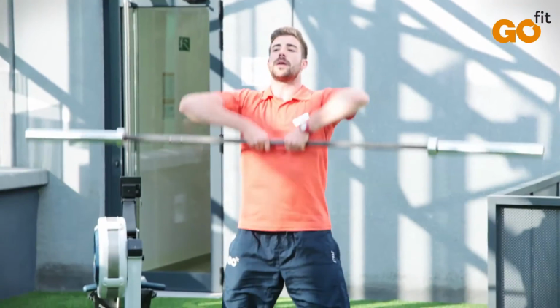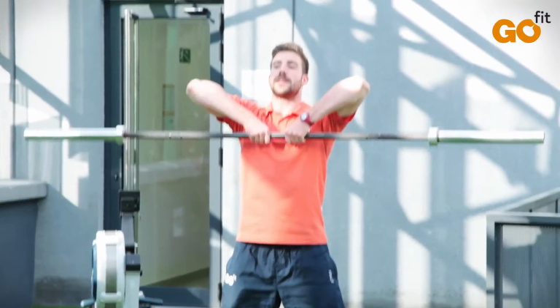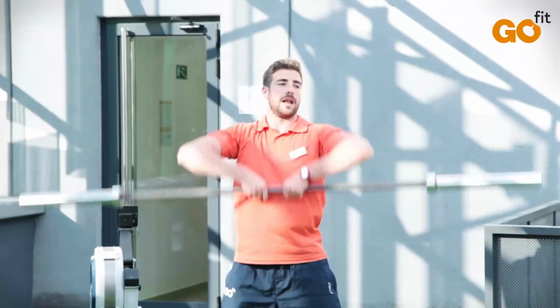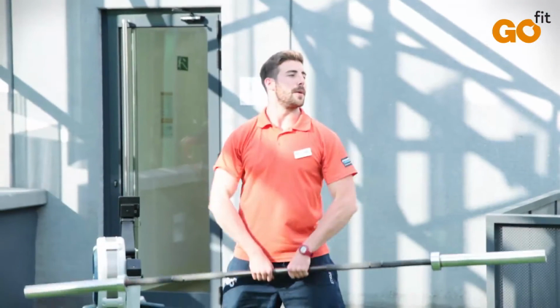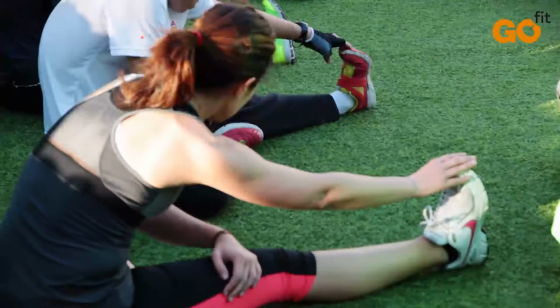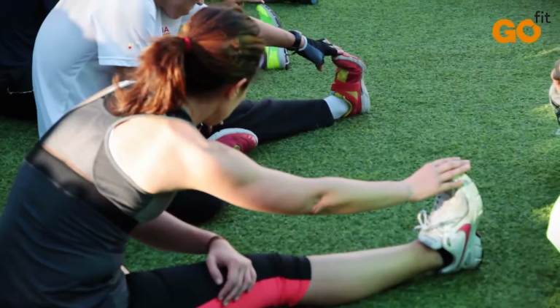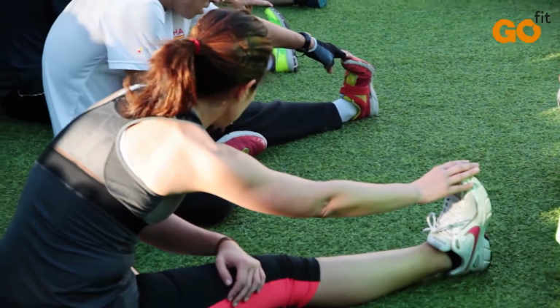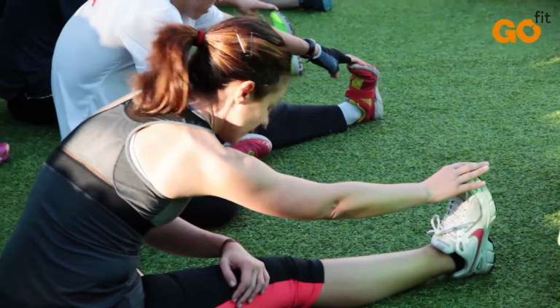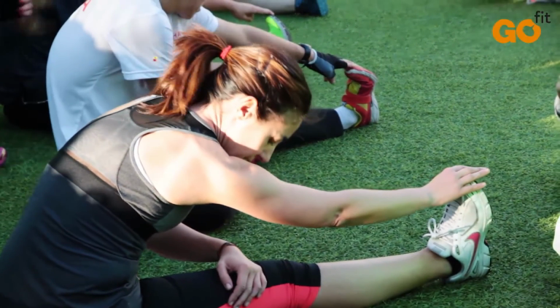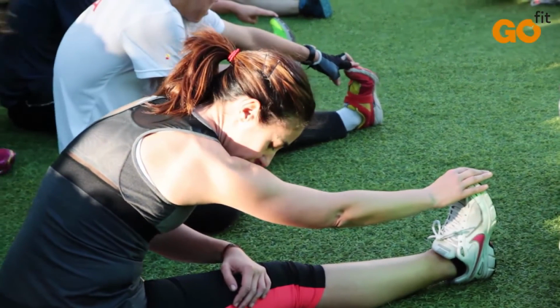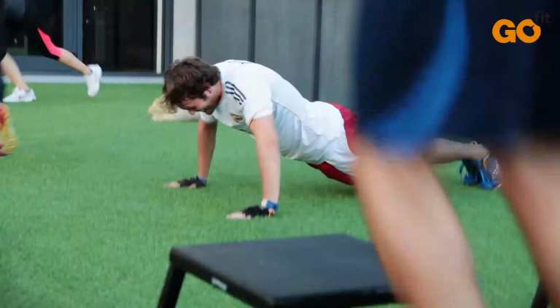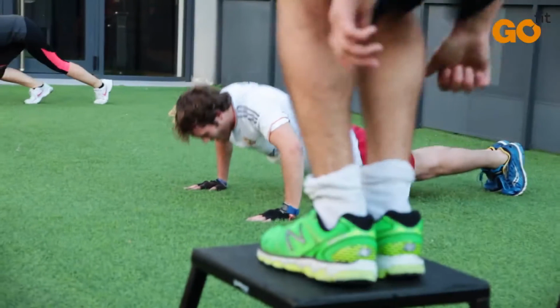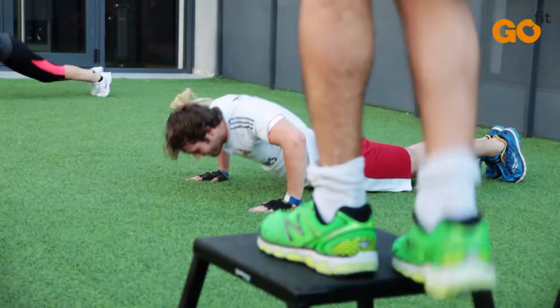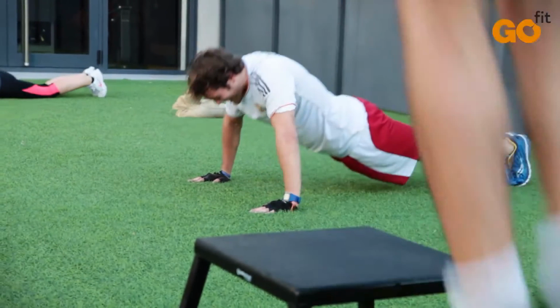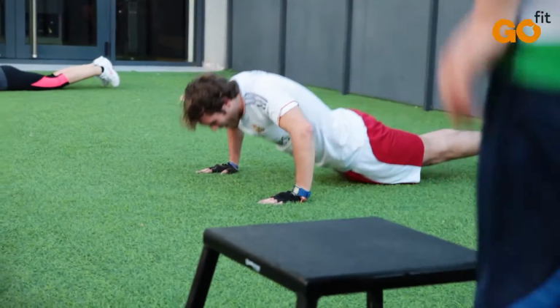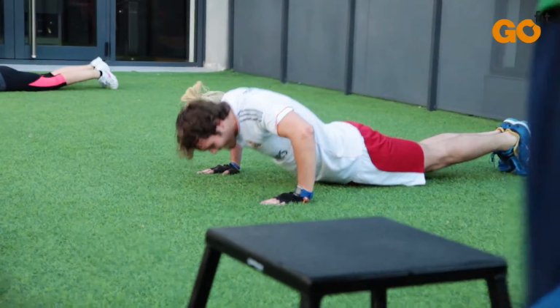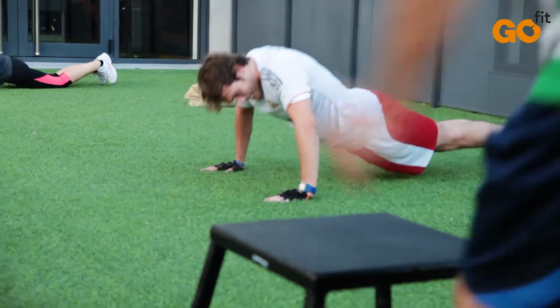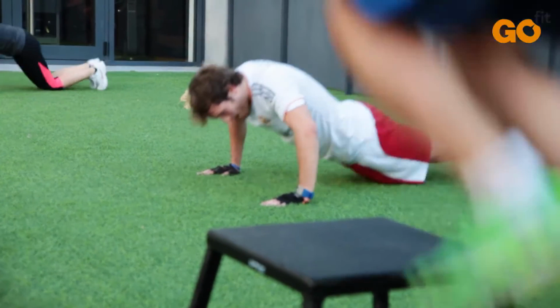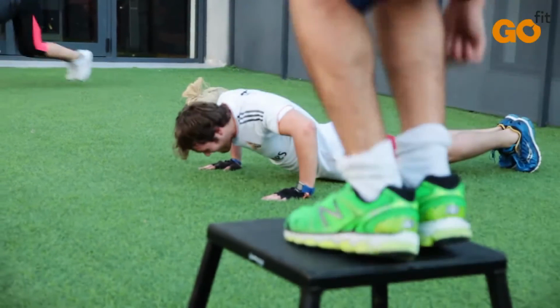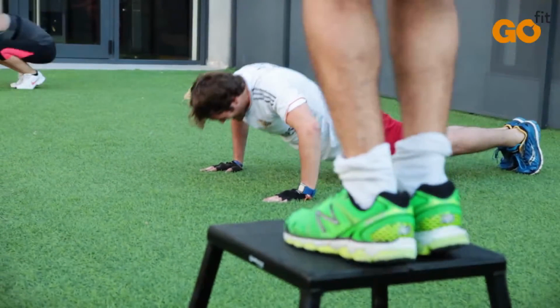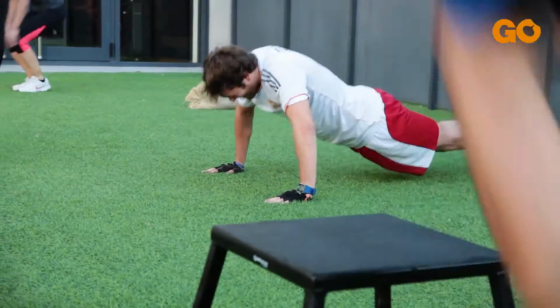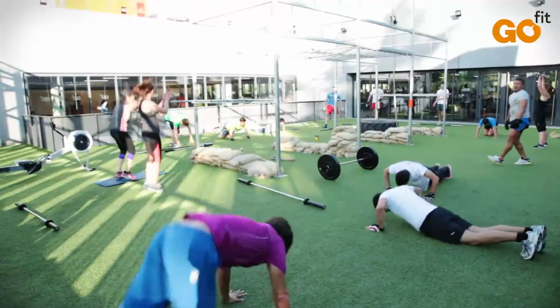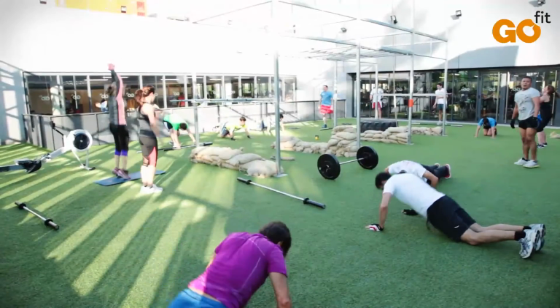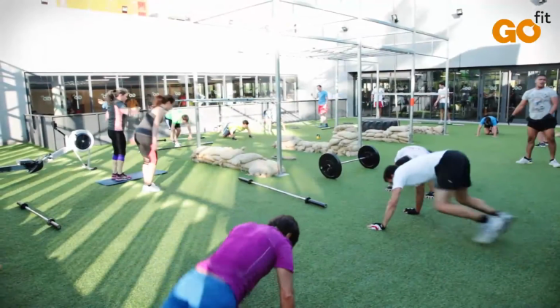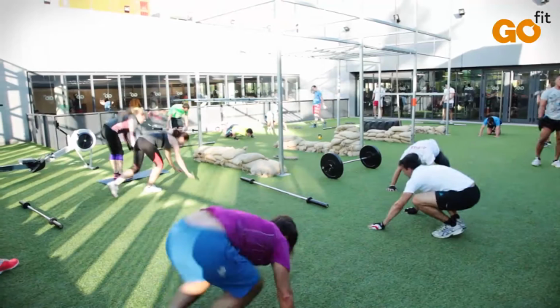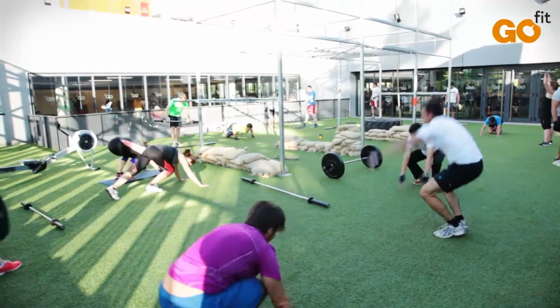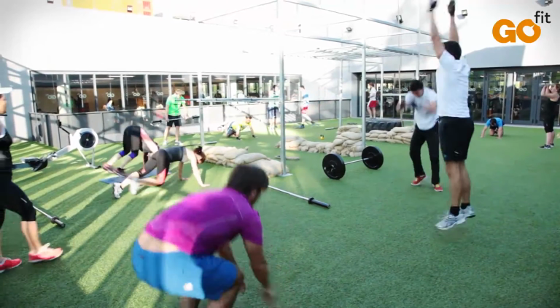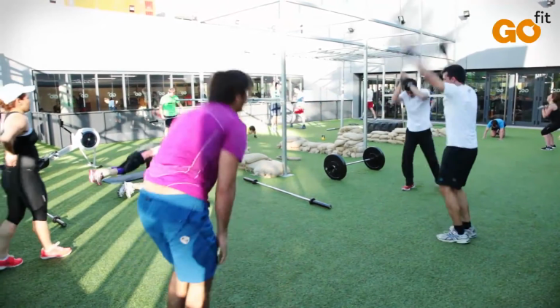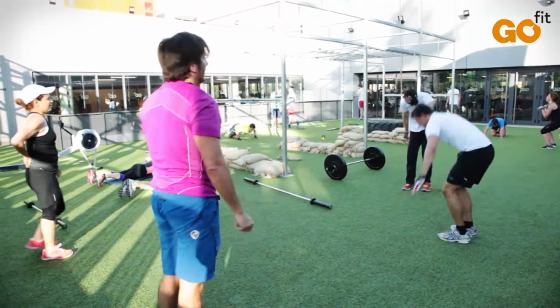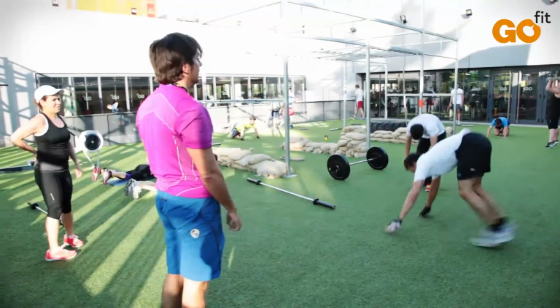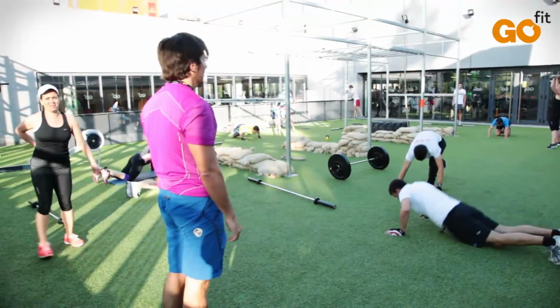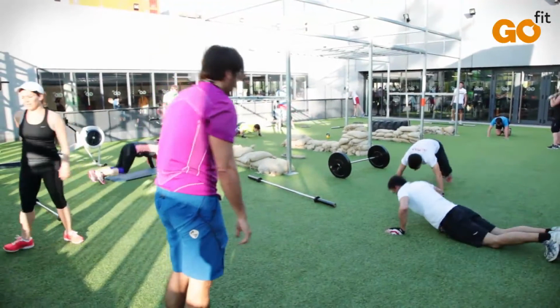By practicing Adaptive GoFit Cross, you'll notice the improvement of your performance and you'll re-educate your body avoiding bad postures and muscle pains, and you'll be more prepared for everyday moments.